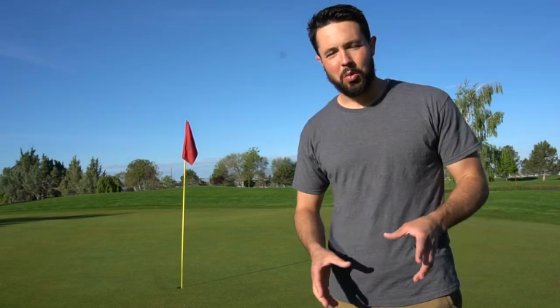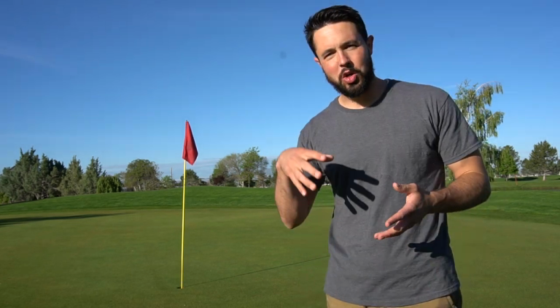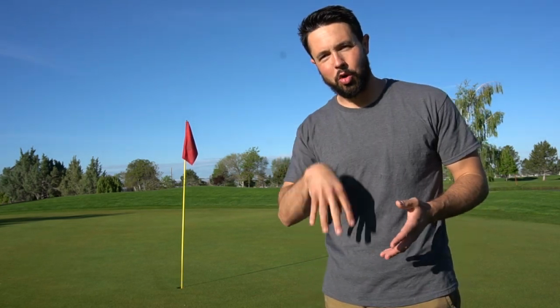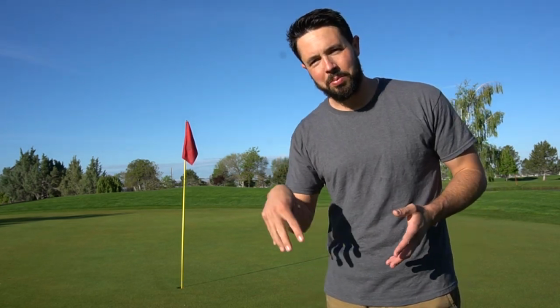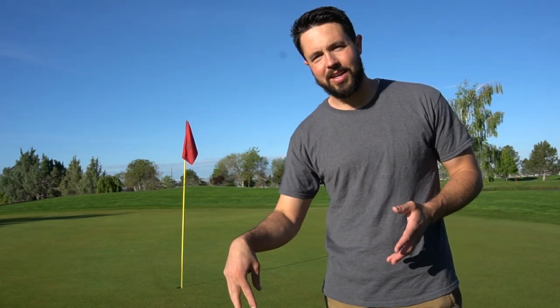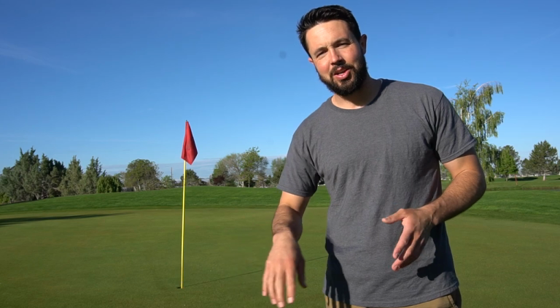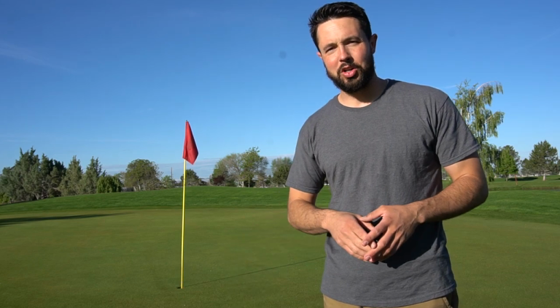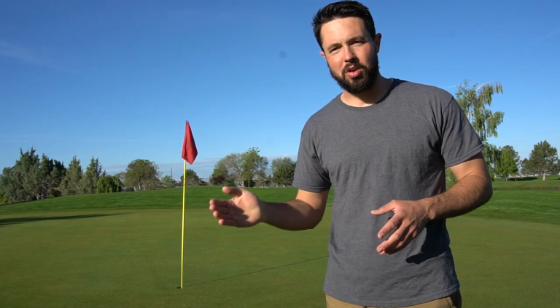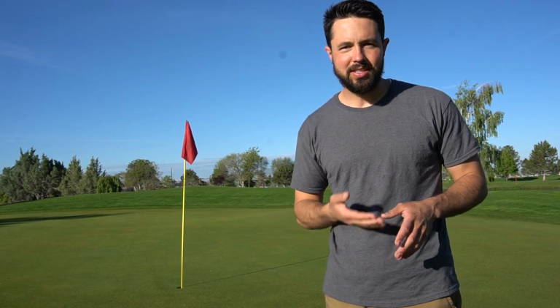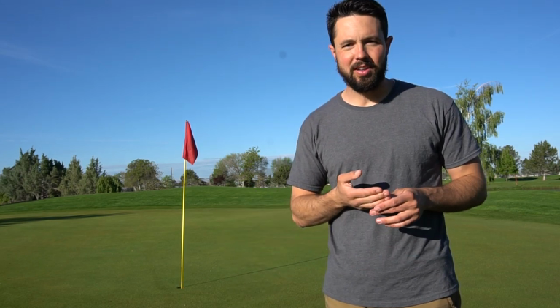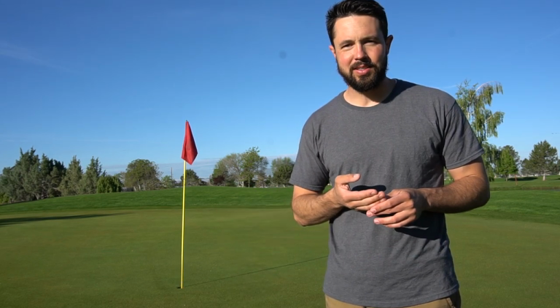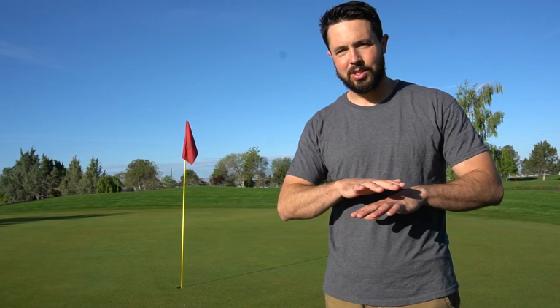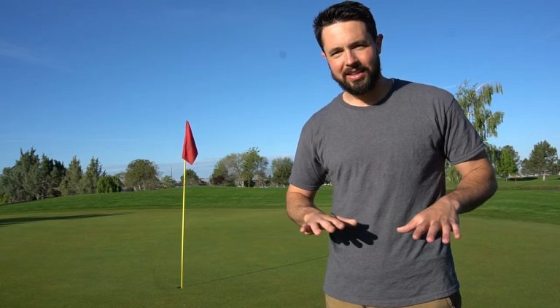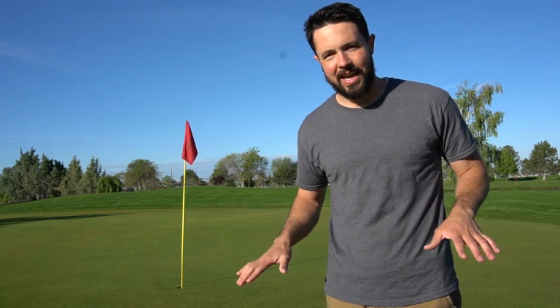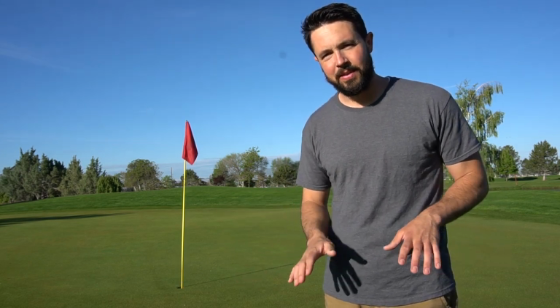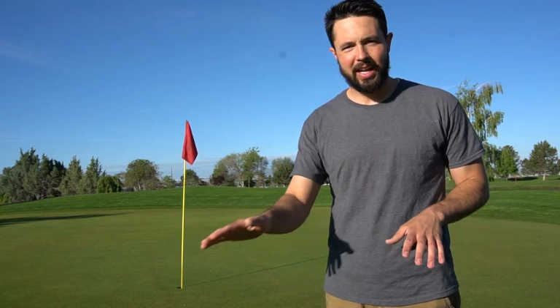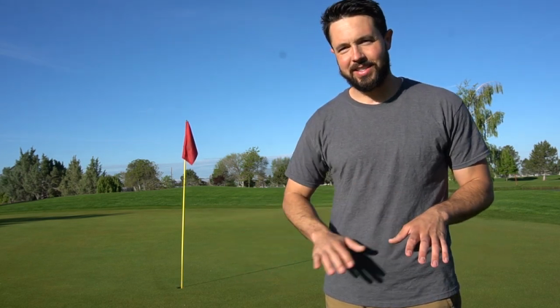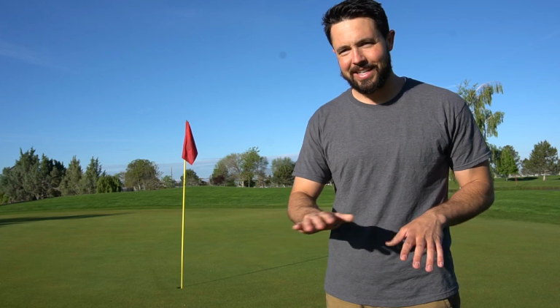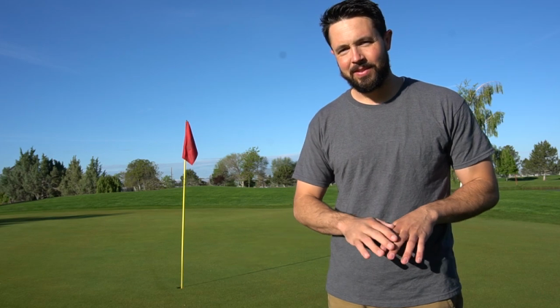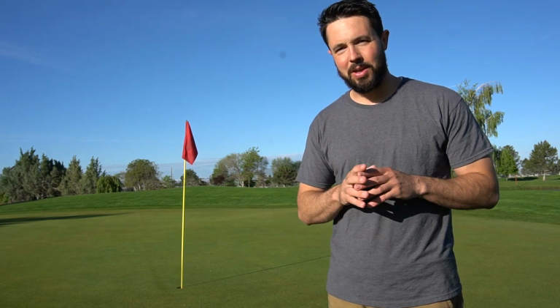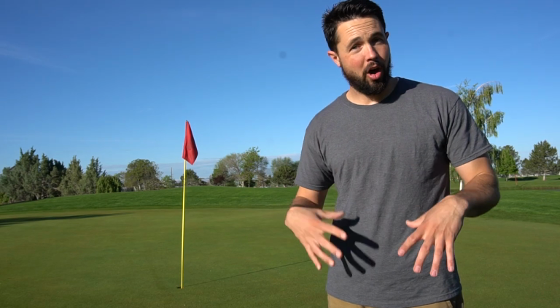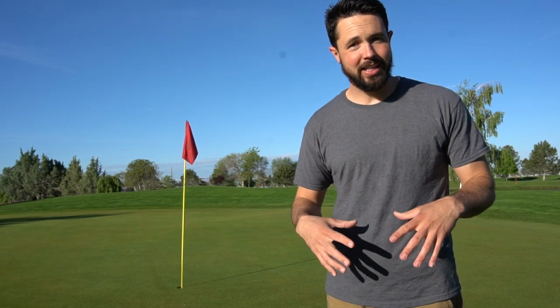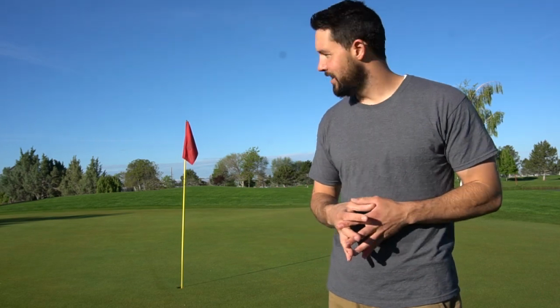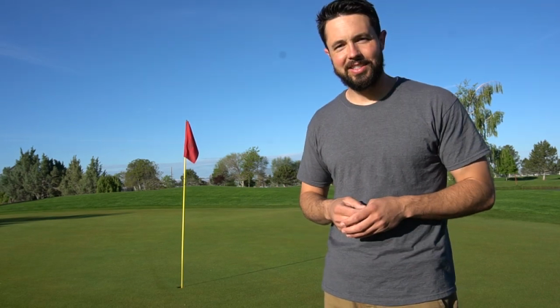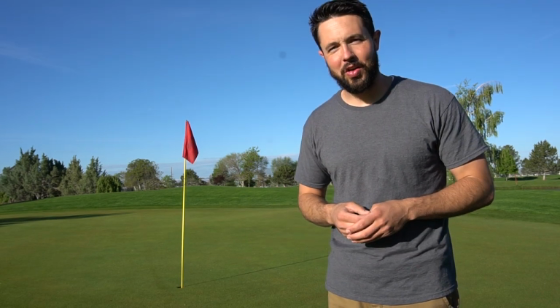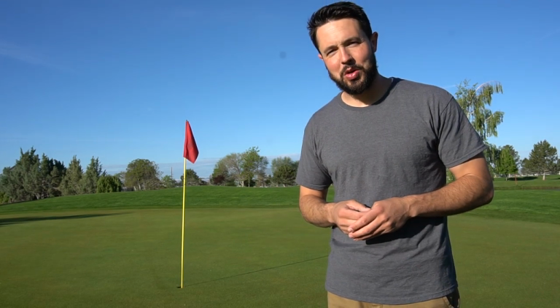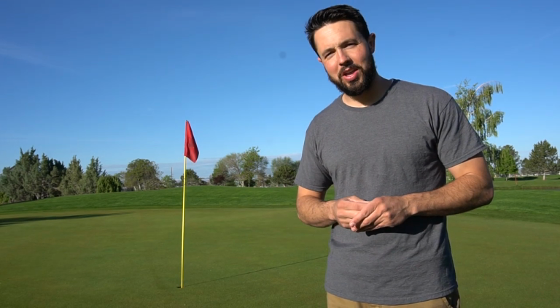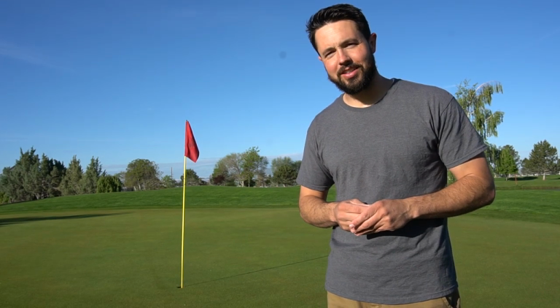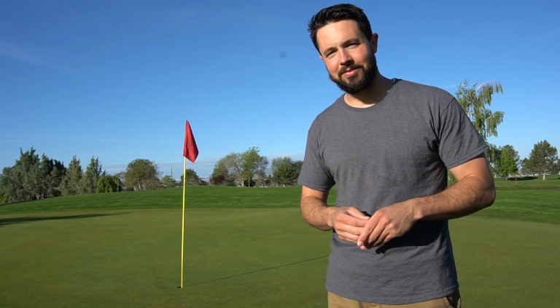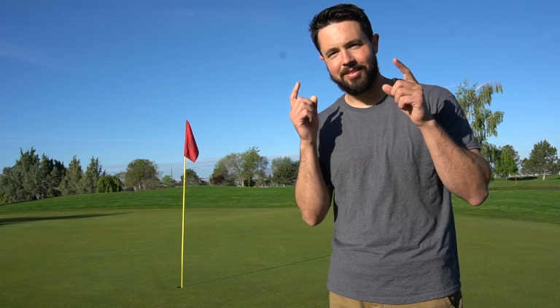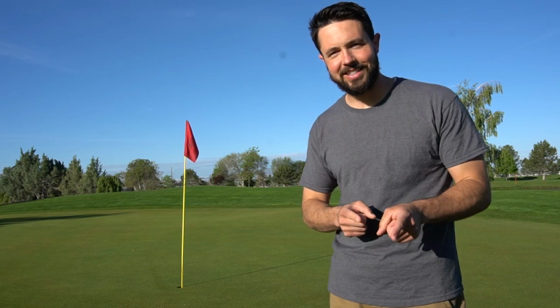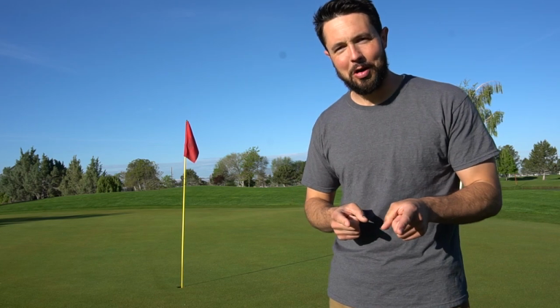We're going to show you the coring process, we're going to show you the harvesting process, spreading the sand, dragging the sand in, and then watering it in. We're going to take you along and show you how we aerate today. Let's get started.